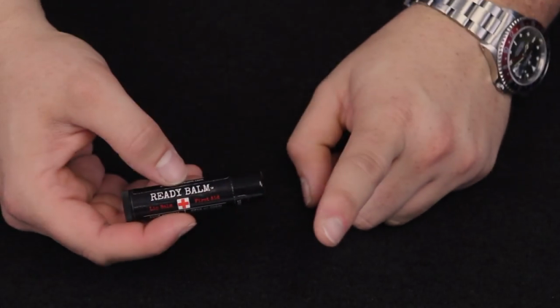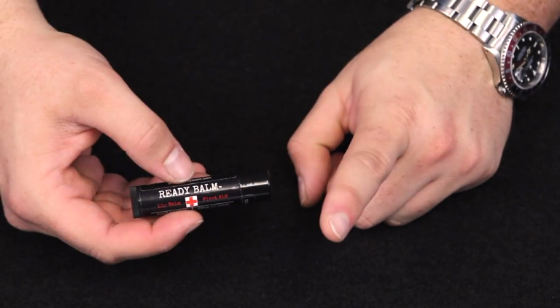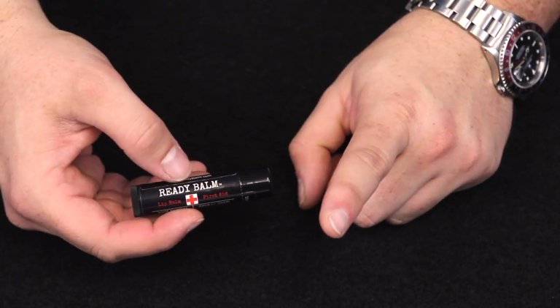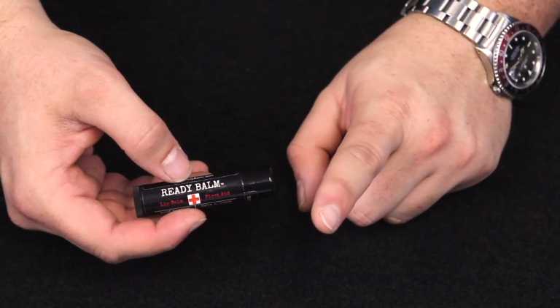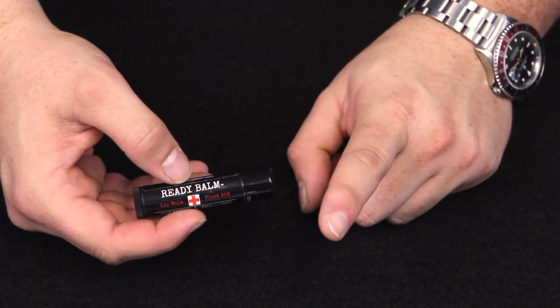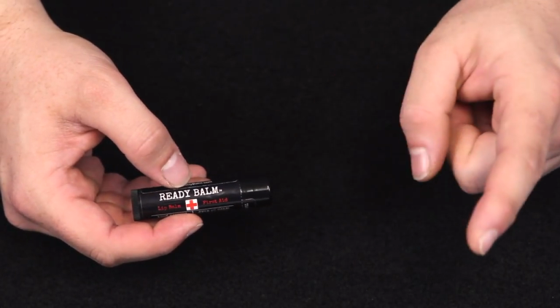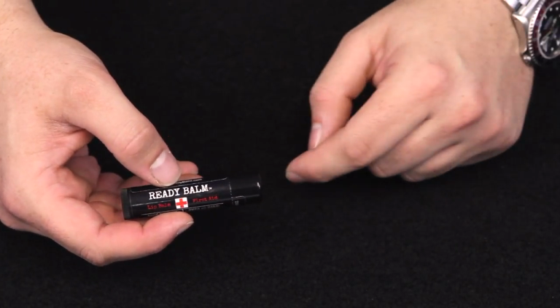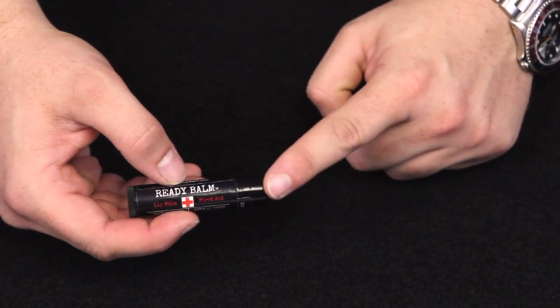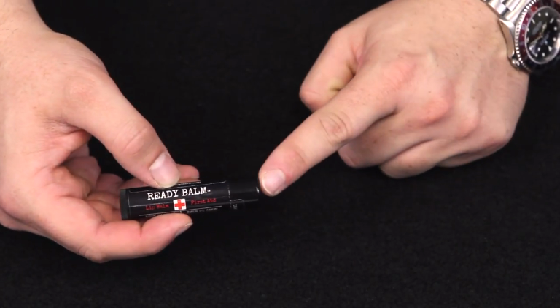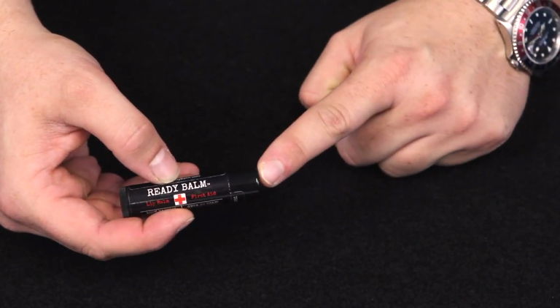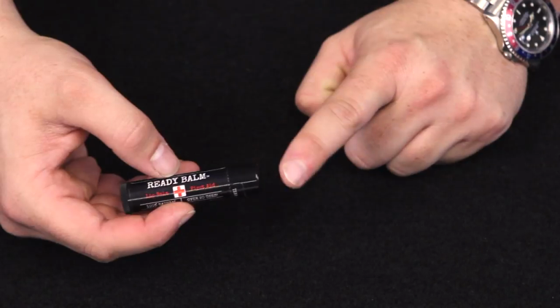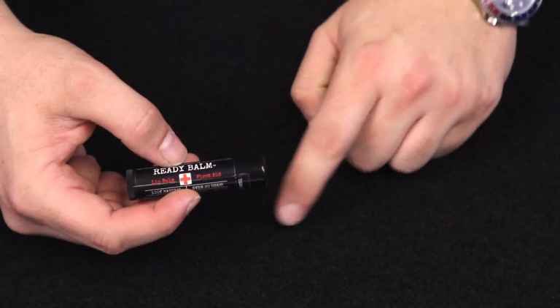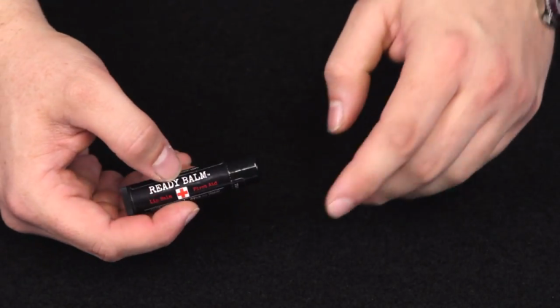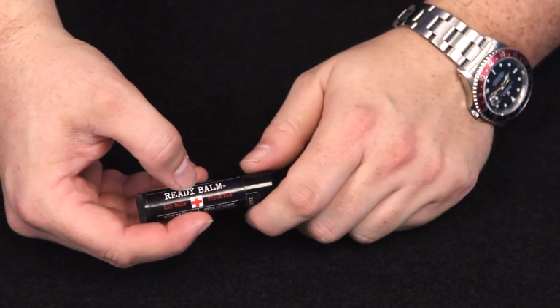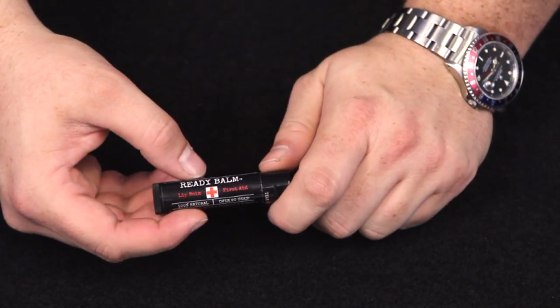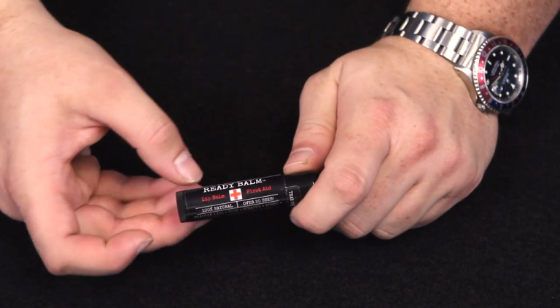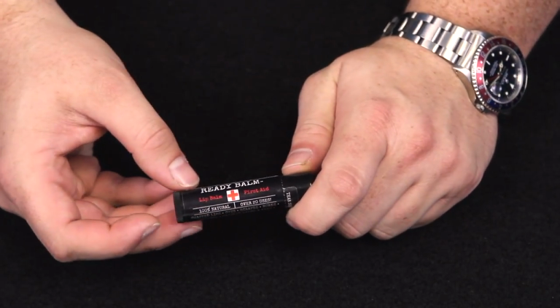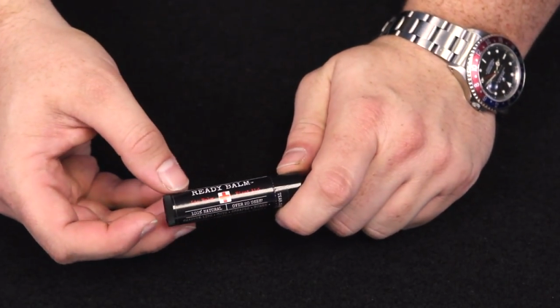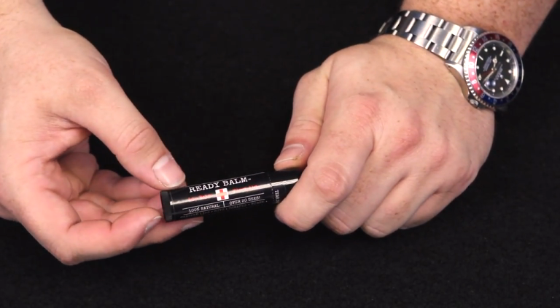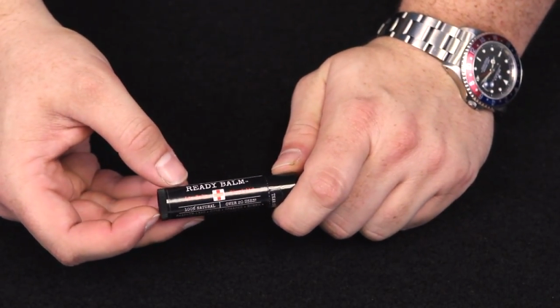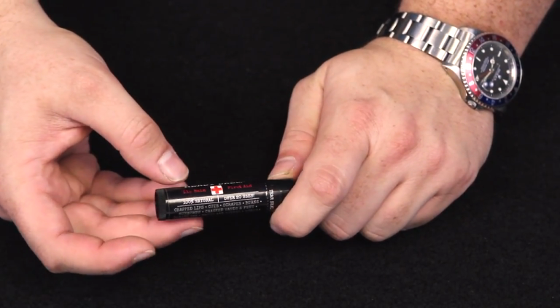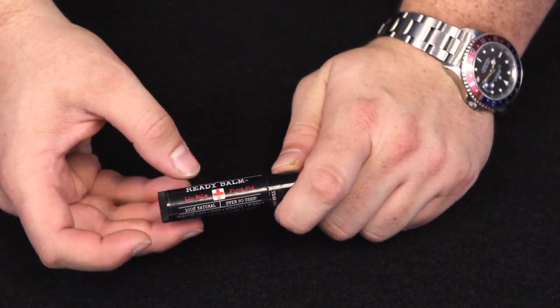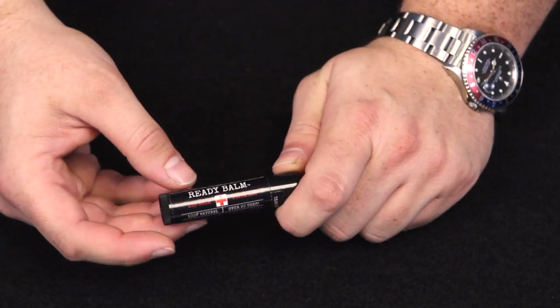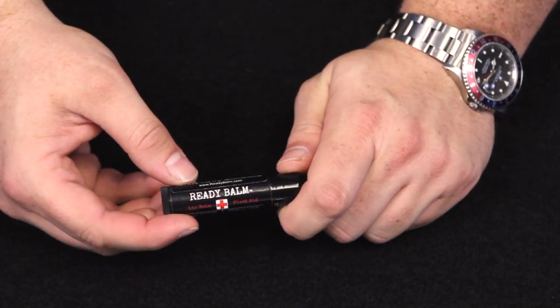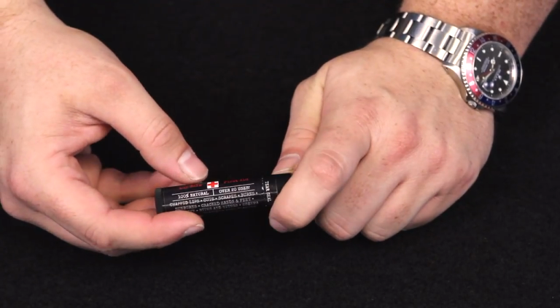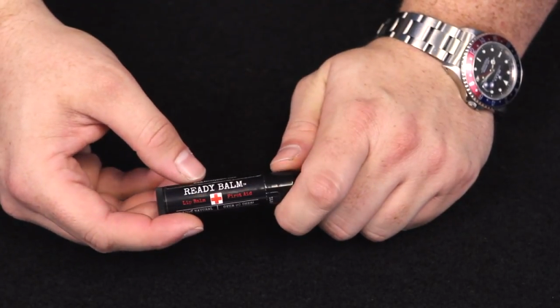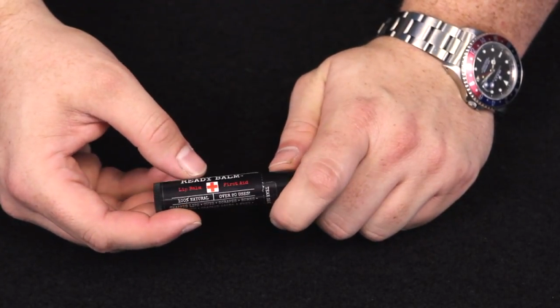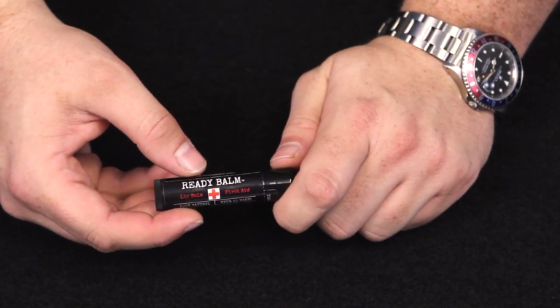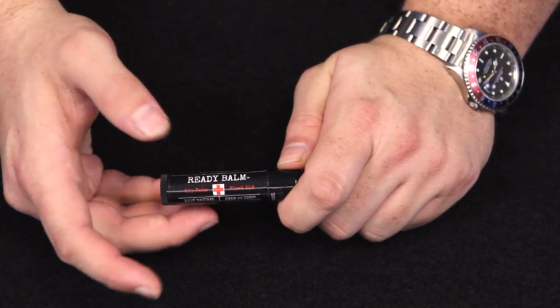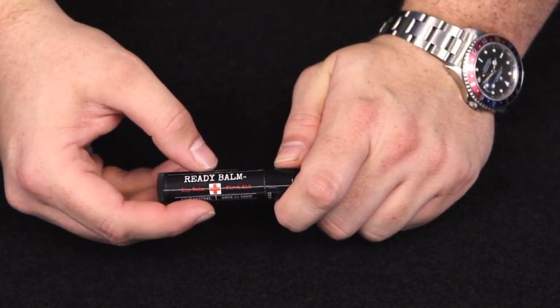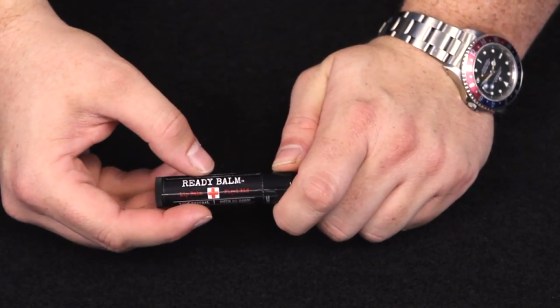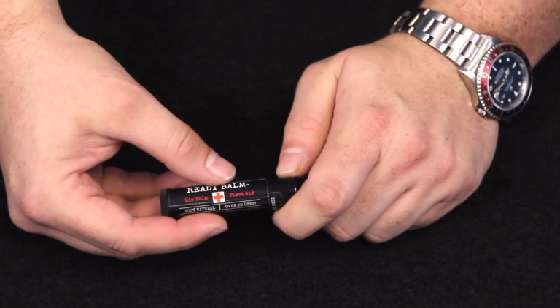Are you one of those people that get sweaty while watching cops? Well, ditch those greasy lips and upgrade to Ready Balm today. Seriously though guys, welcome to the ITS store where we get you the gear you need to get up, get out, and get after it. Today we're talking about Ready Balm, which is a lip balm that we like so much we decided to carry it in the ITS store.